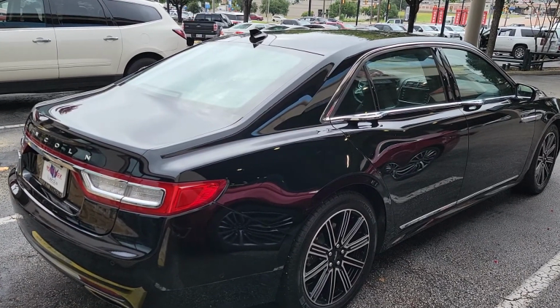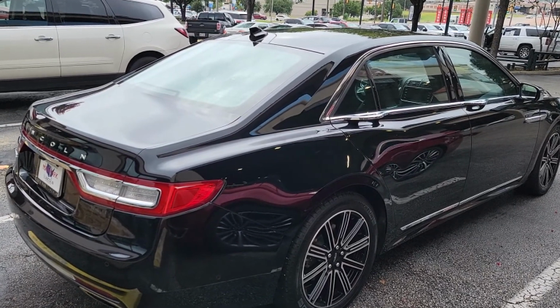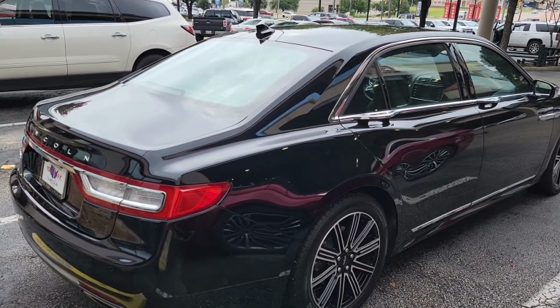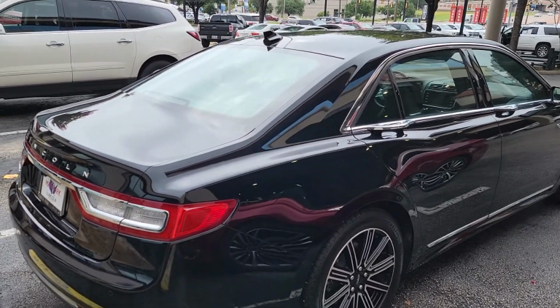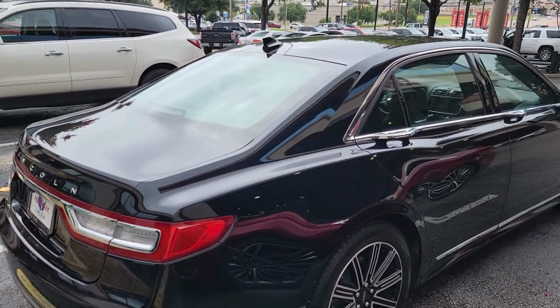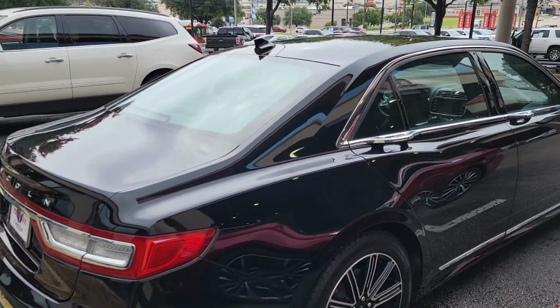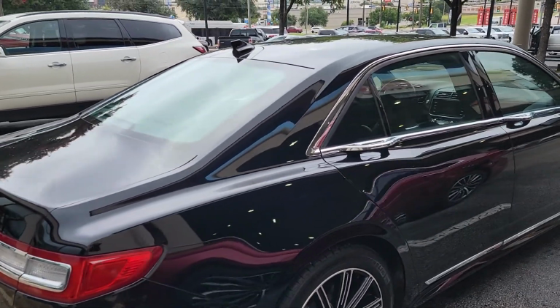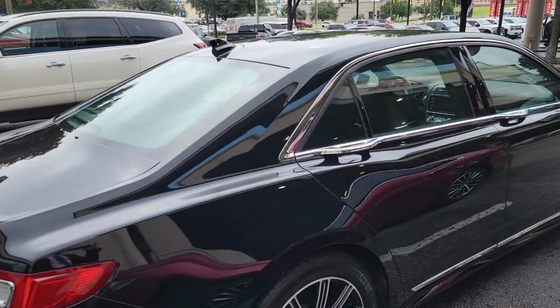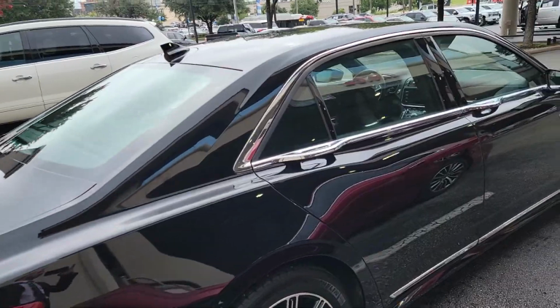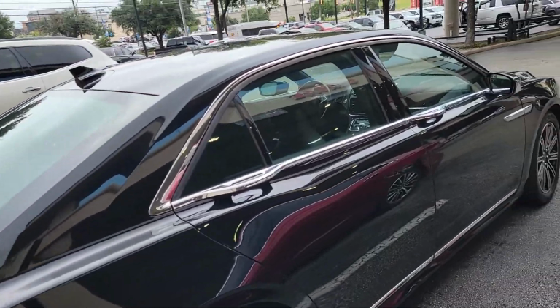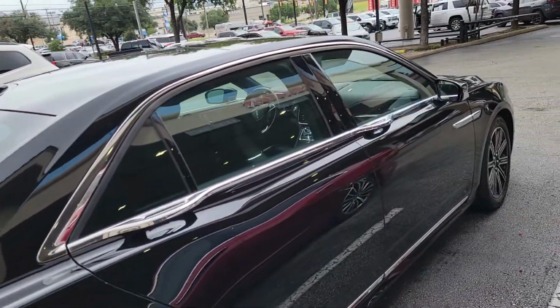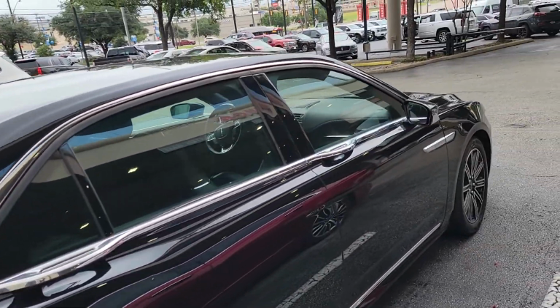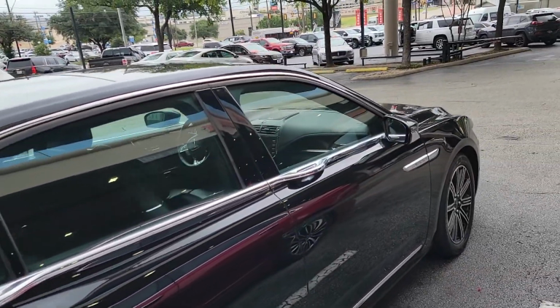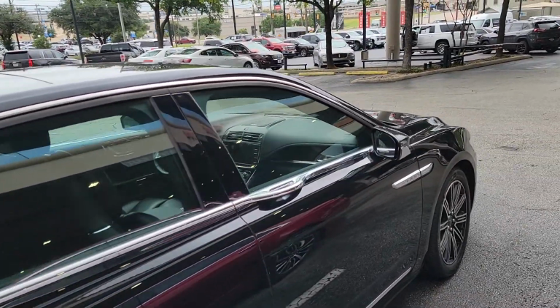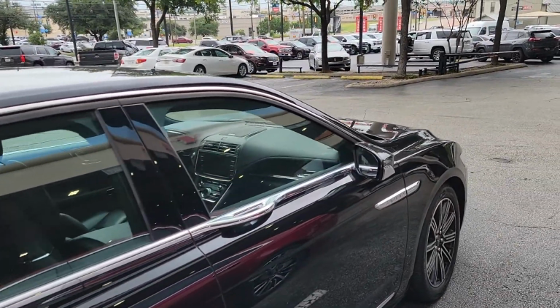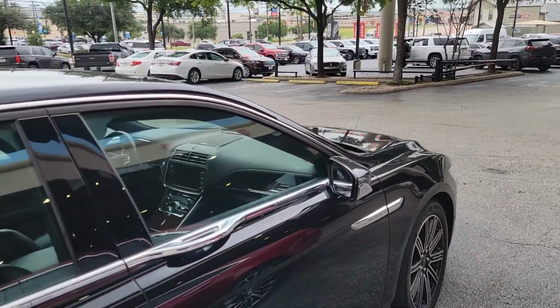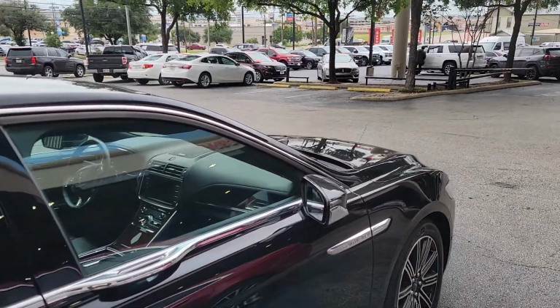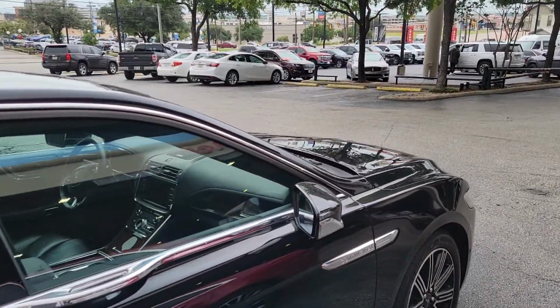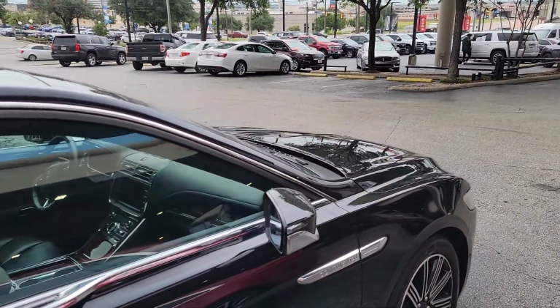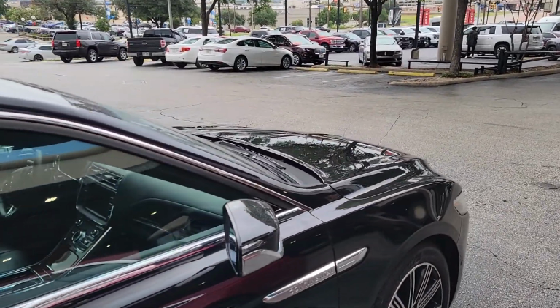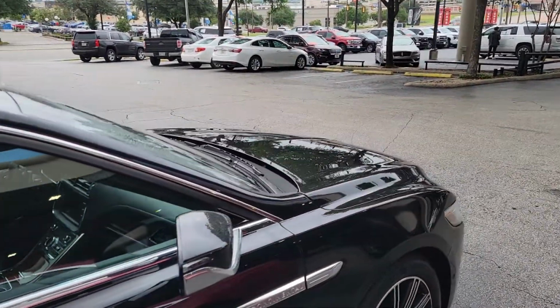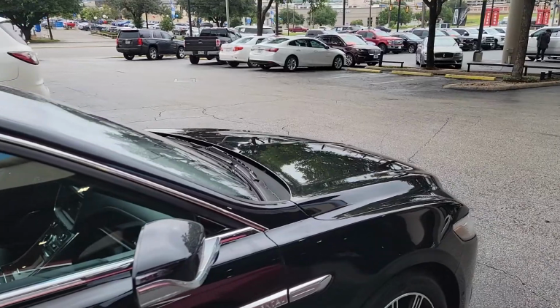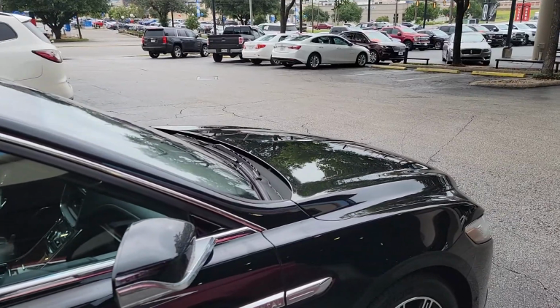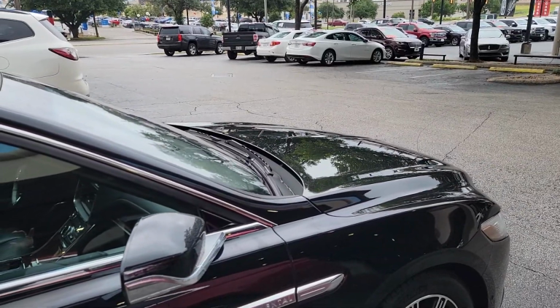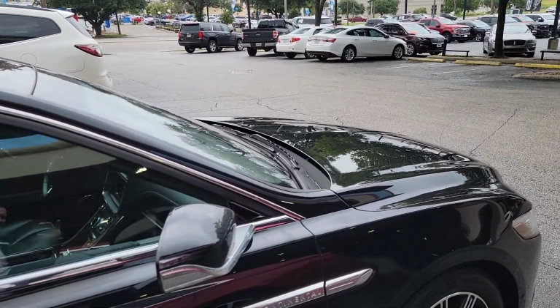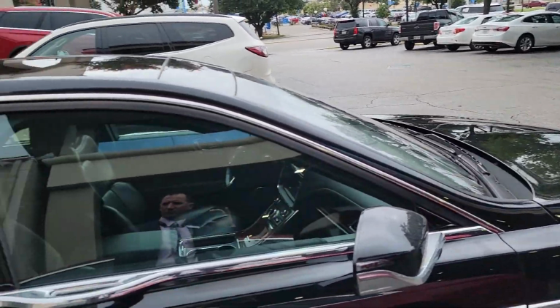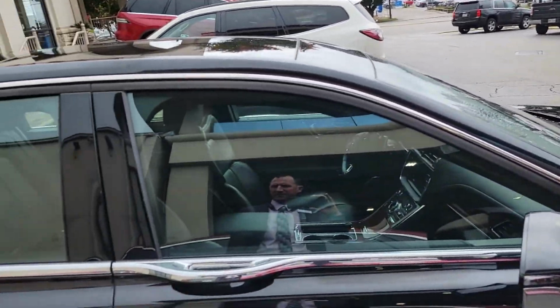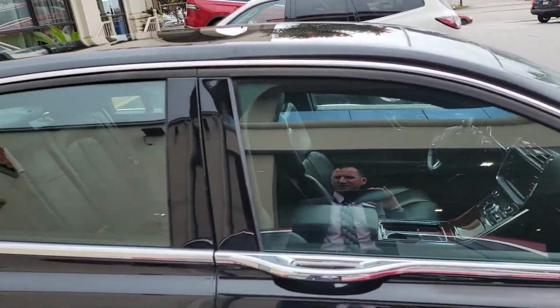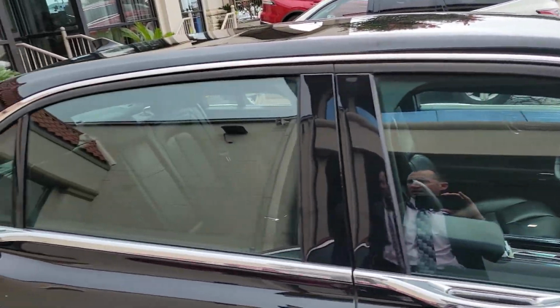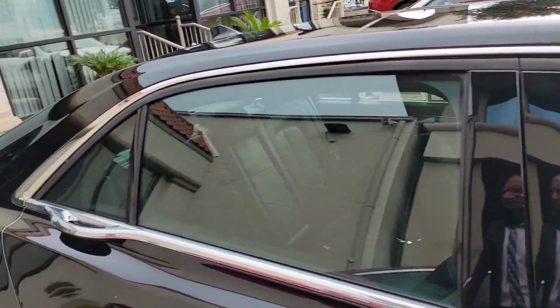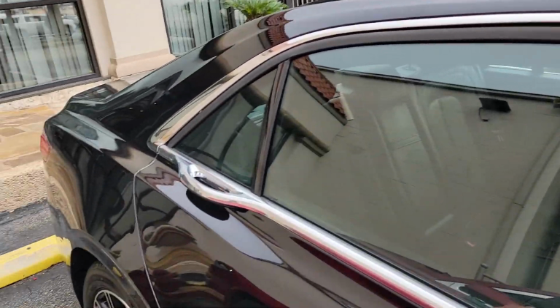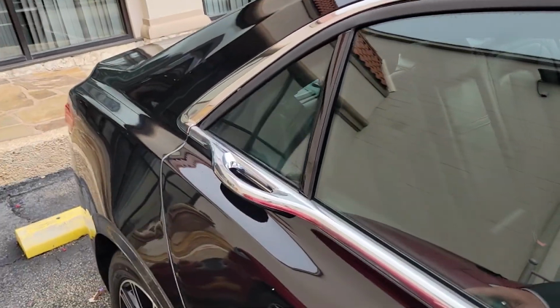Good morning, it's Casper from North Park Lincoln. This vehicle just showed up, just tagged it, and getting ready to go through our inspection process. You can see a little chip here.